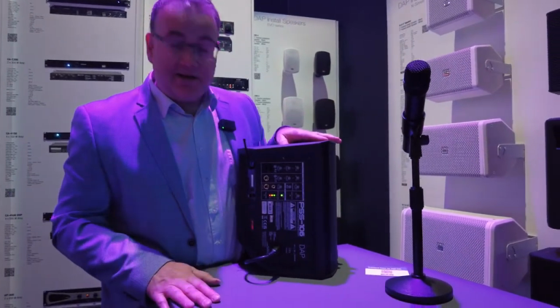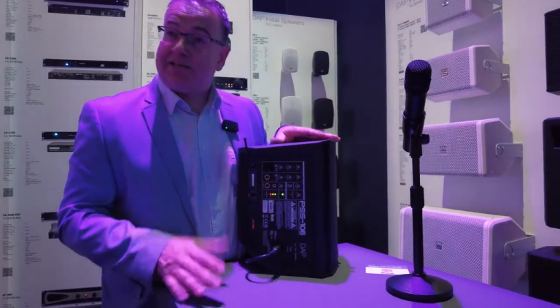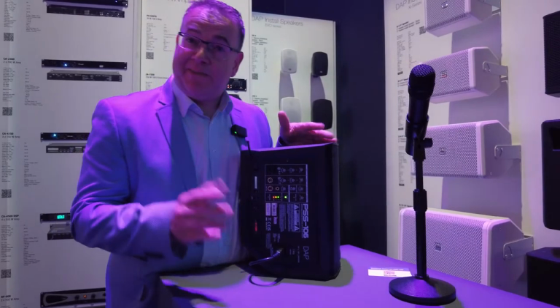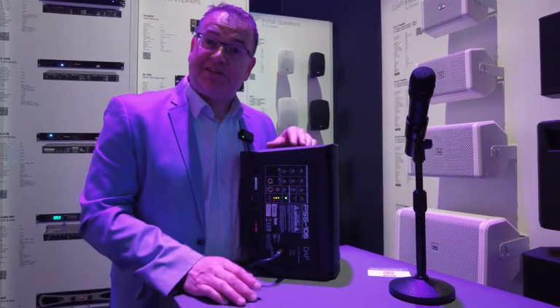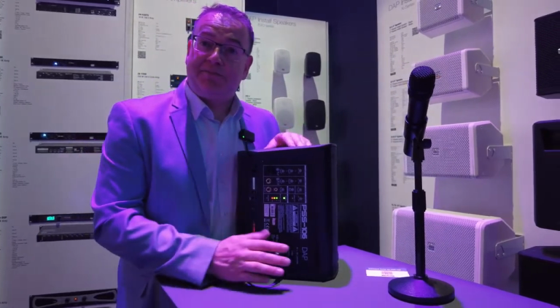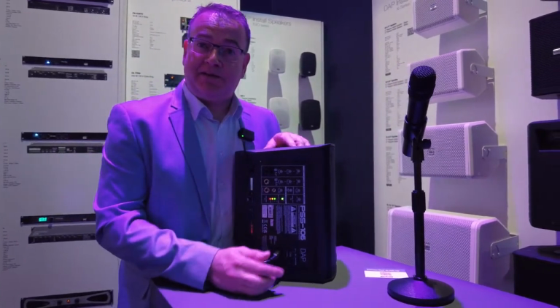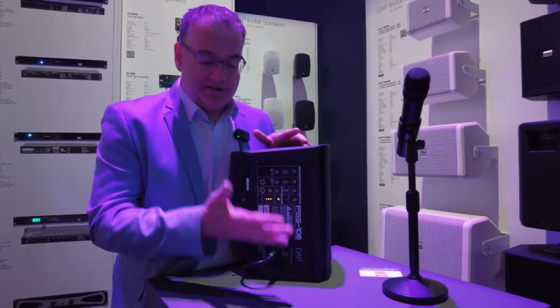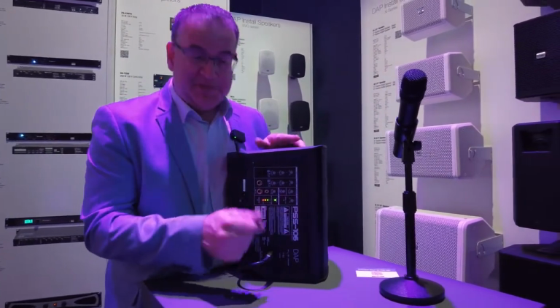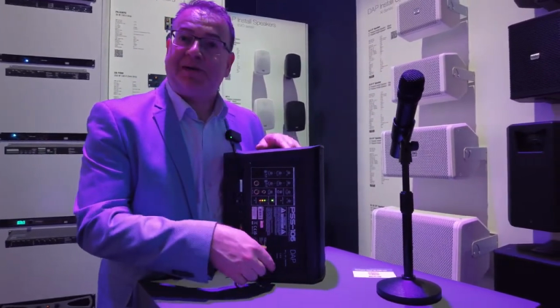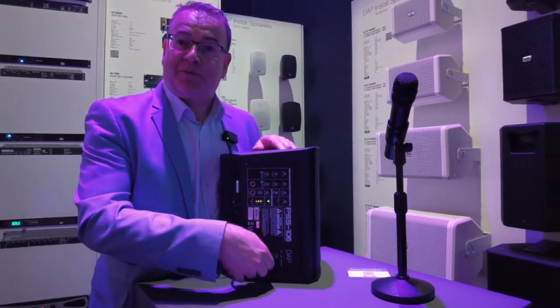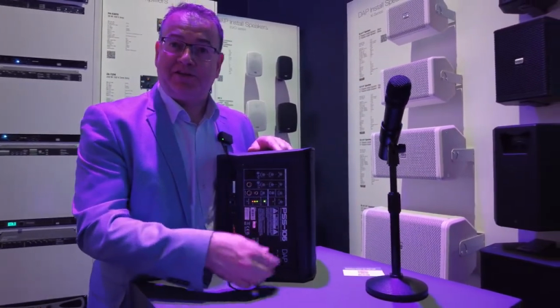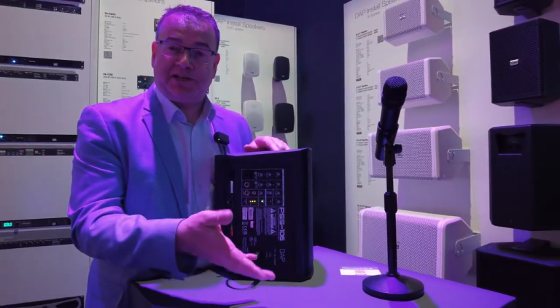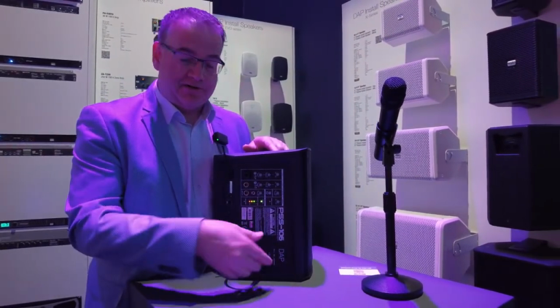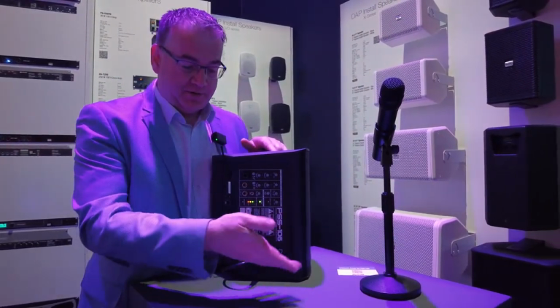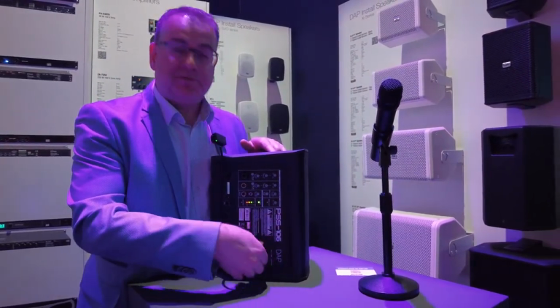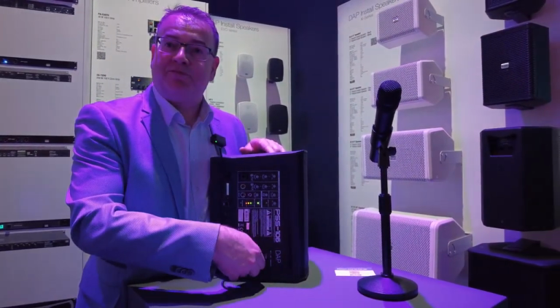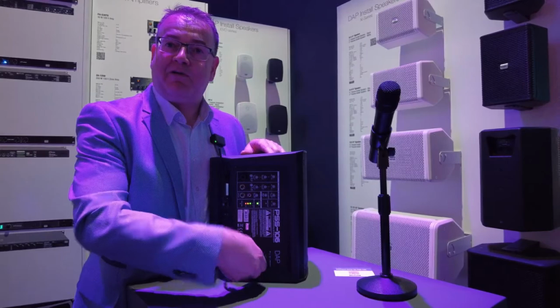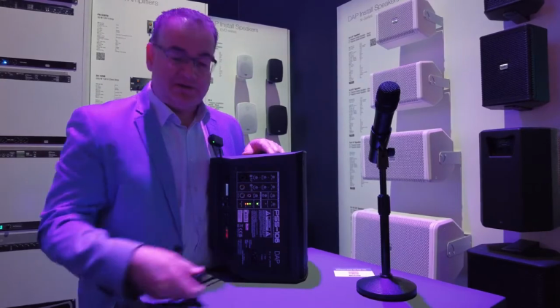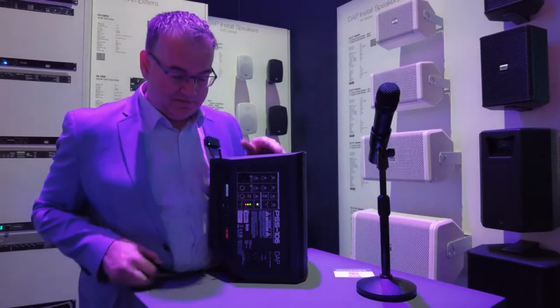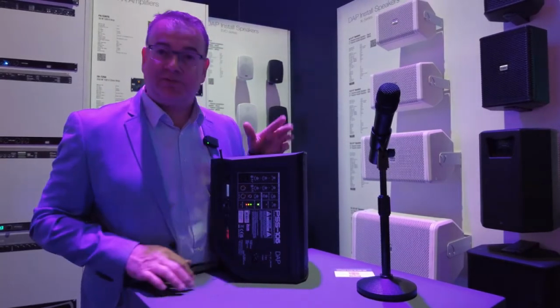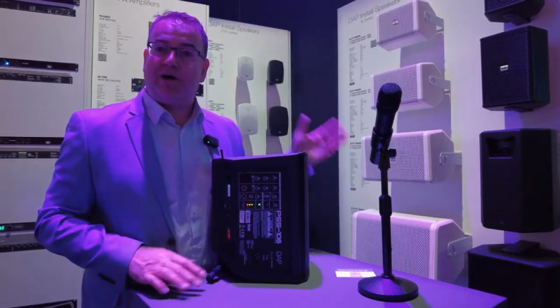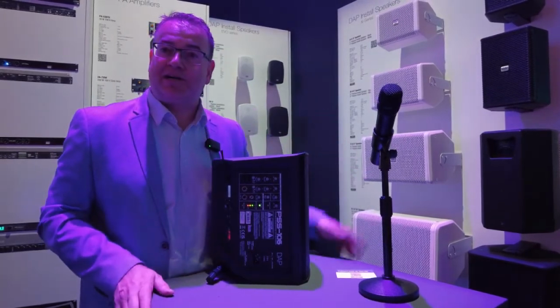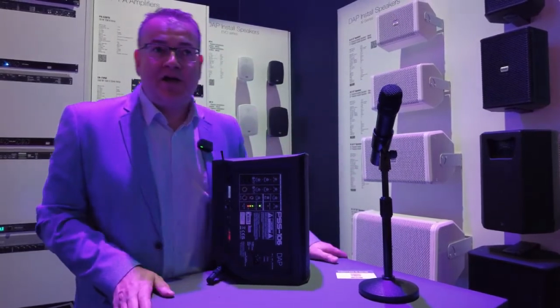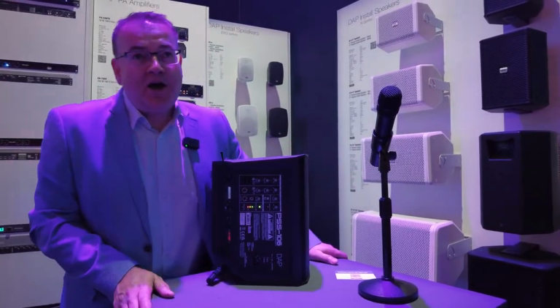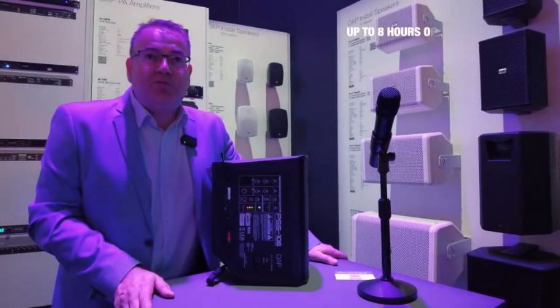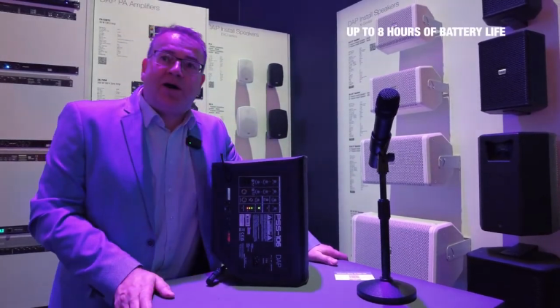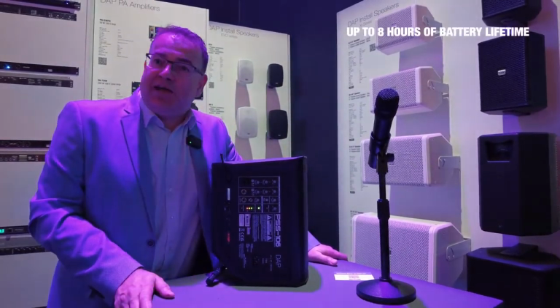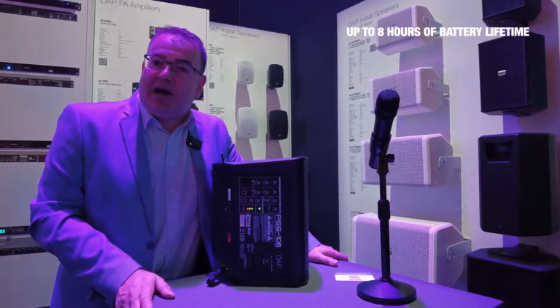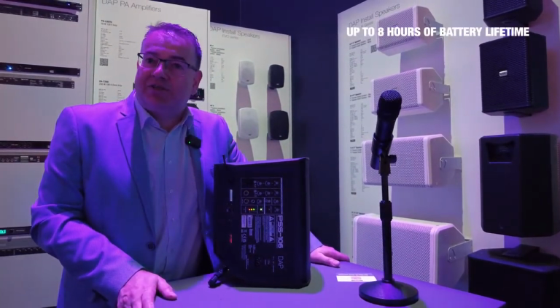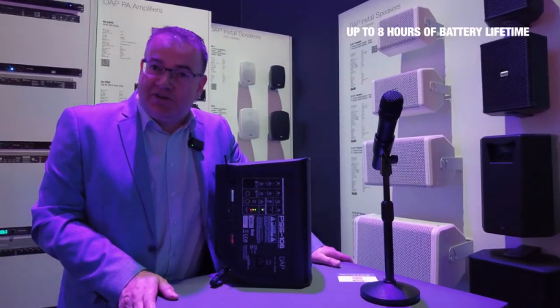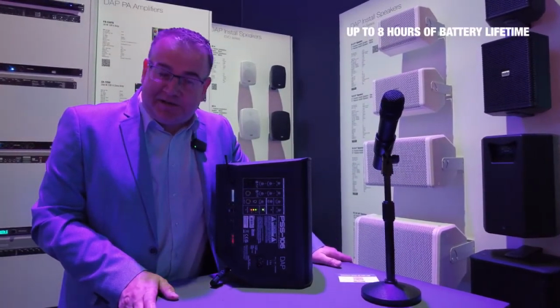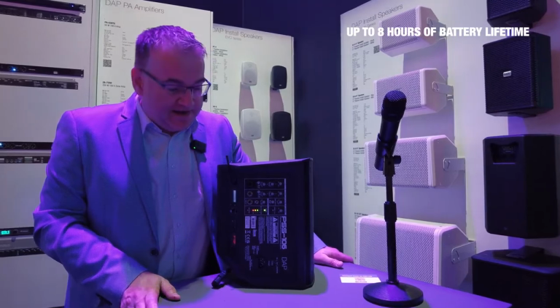As already mentioned, the speaker is battery operated, so it can run on full power, and without mains power it can run up to about eight hours on the battery.